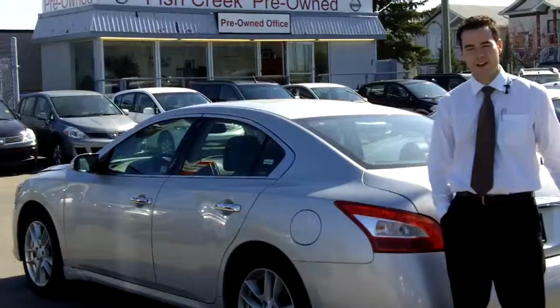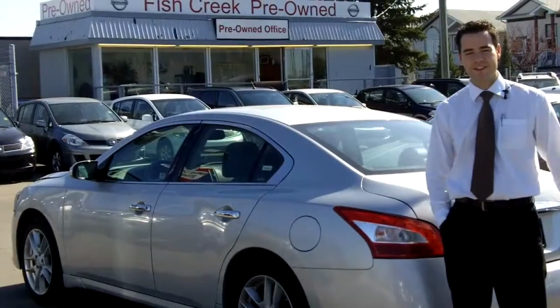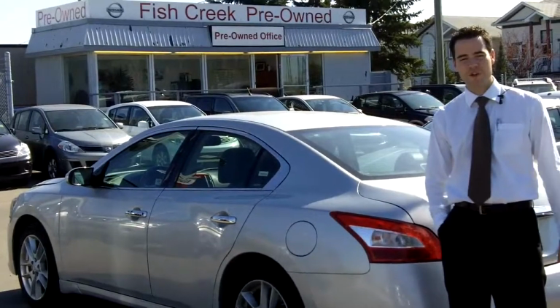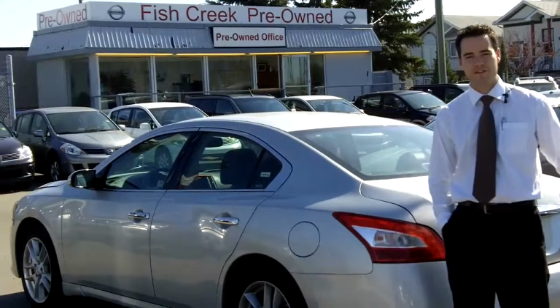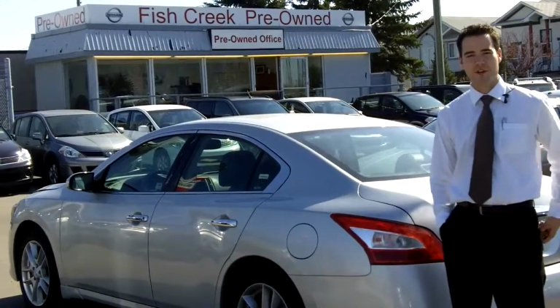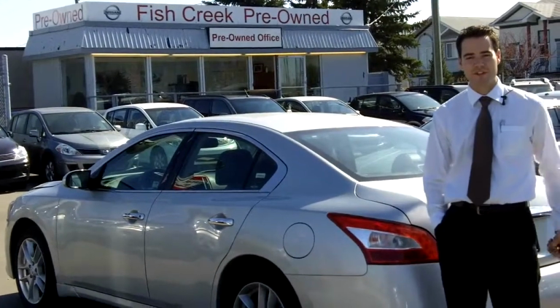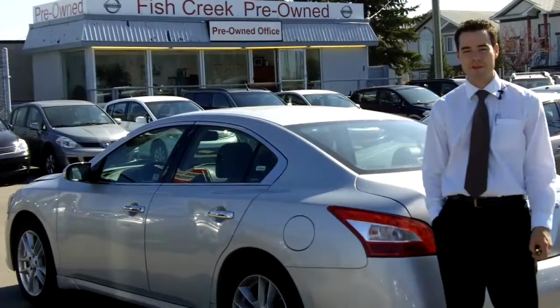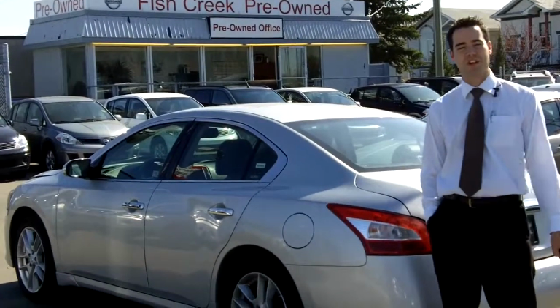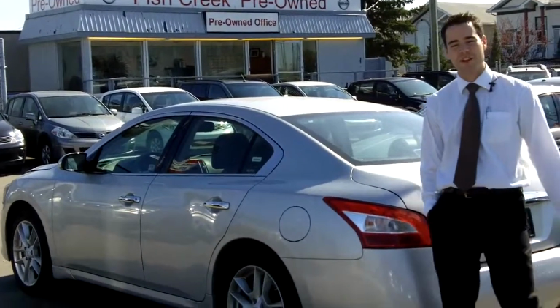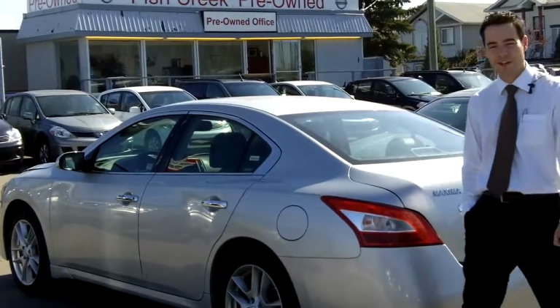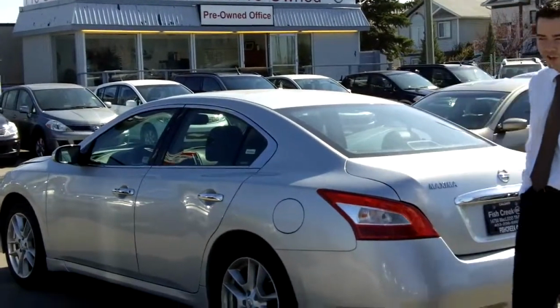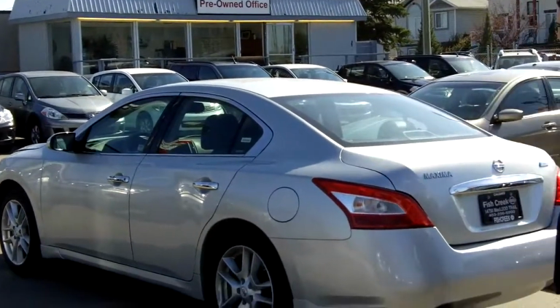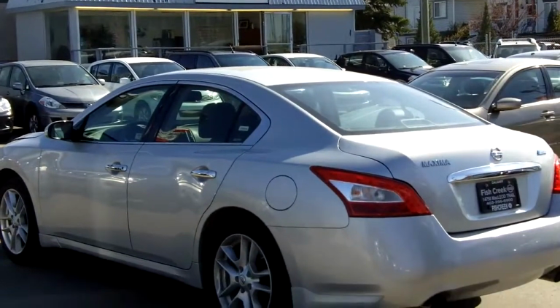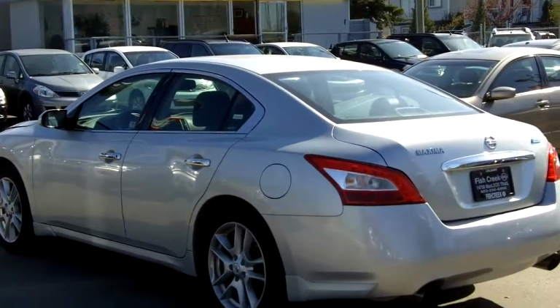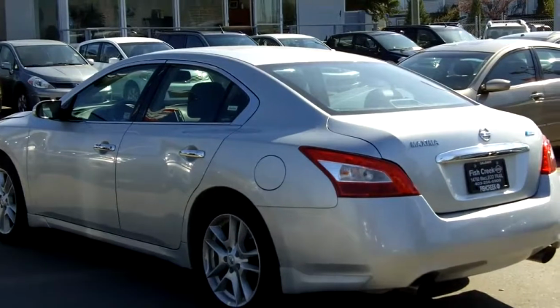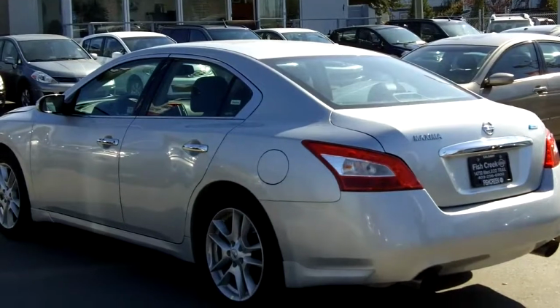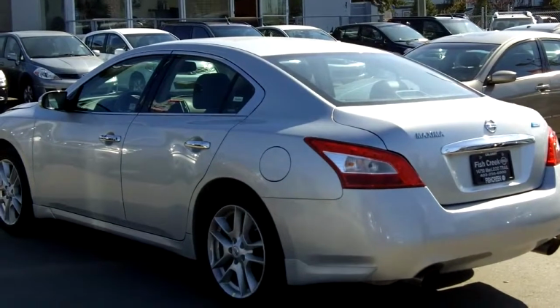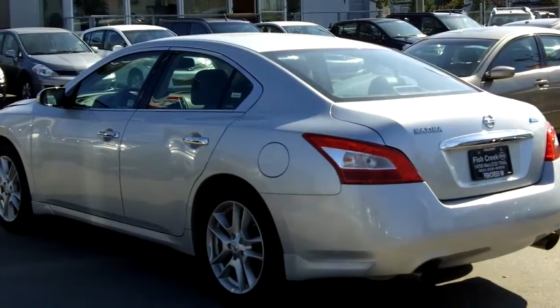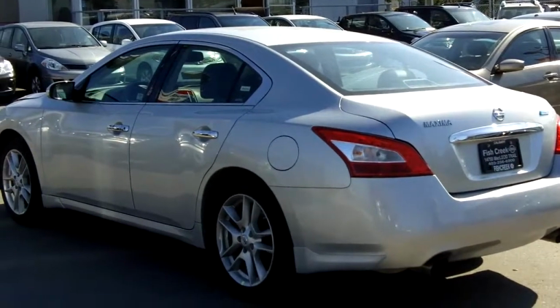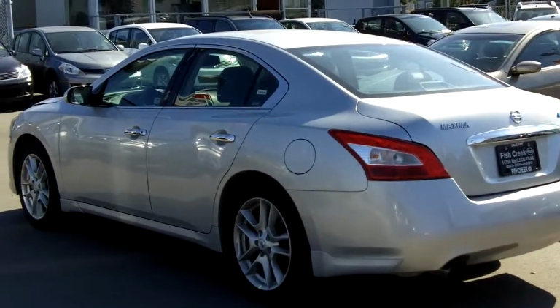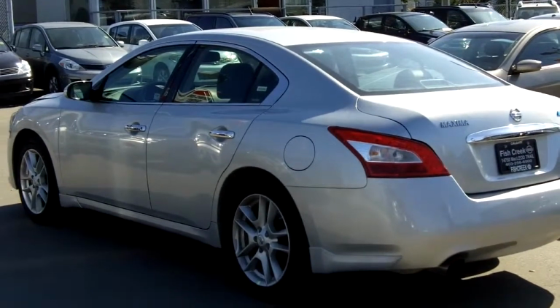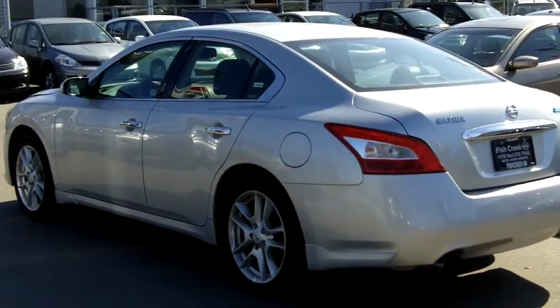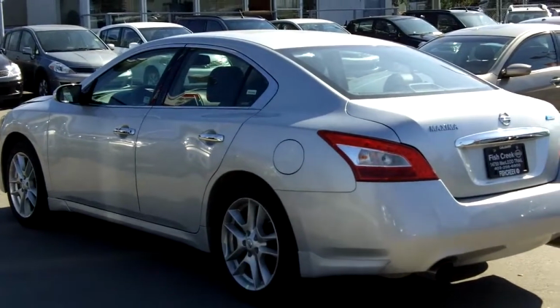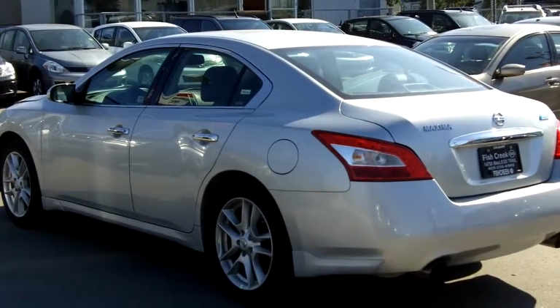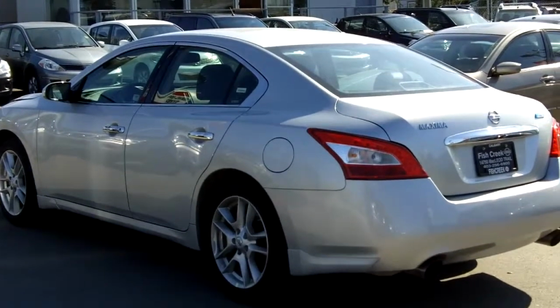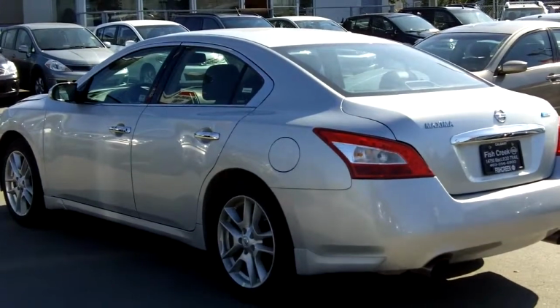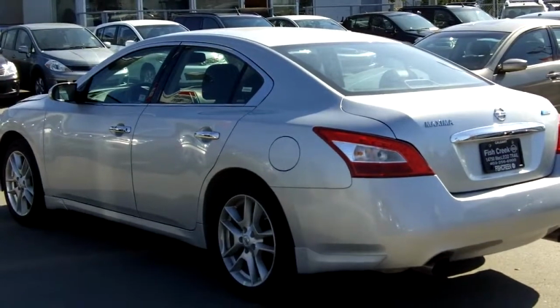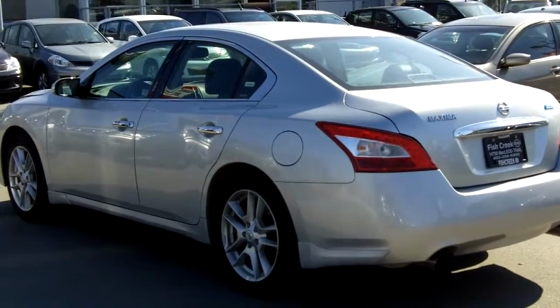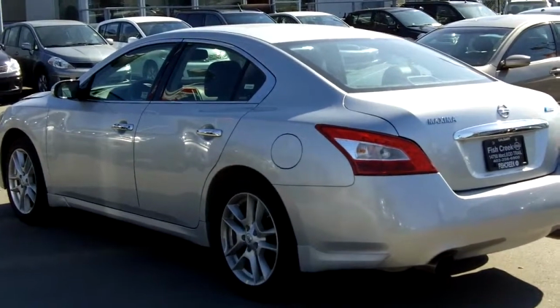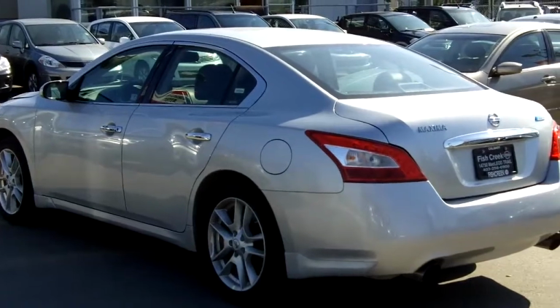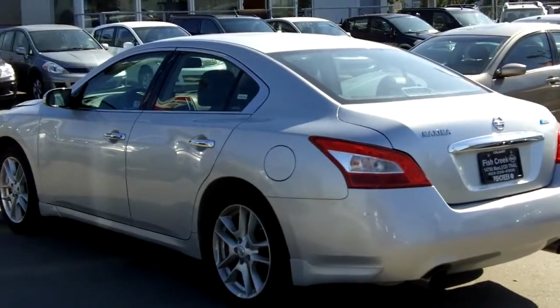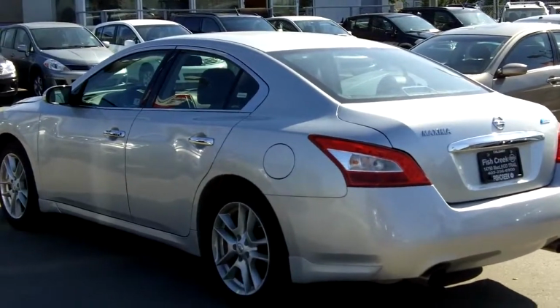Thanks again for joining us at Fish Creek Nissan. My name is Jake and today we're taking a look at our 2010 Nissan Maxima. As you can tell, it's very sporty in design. It is a four-door as well.